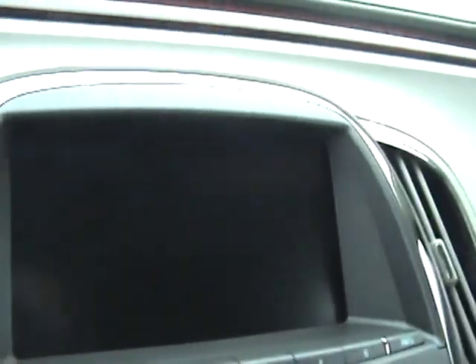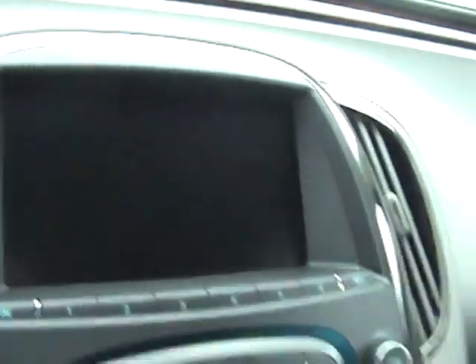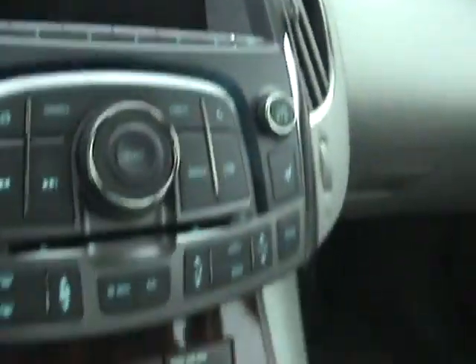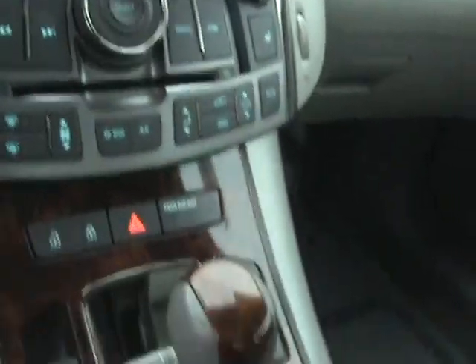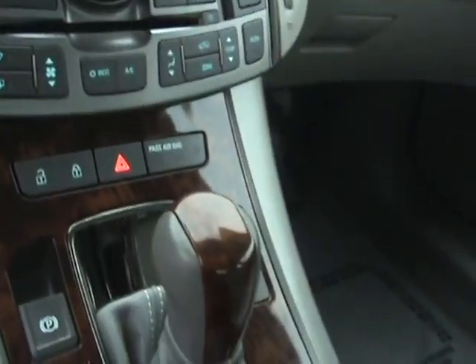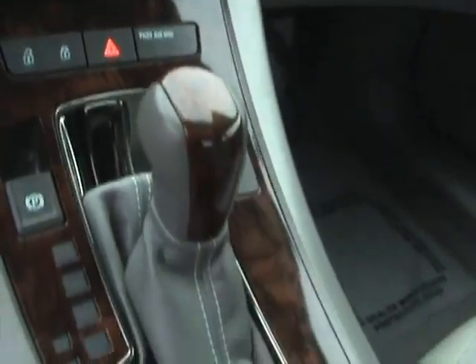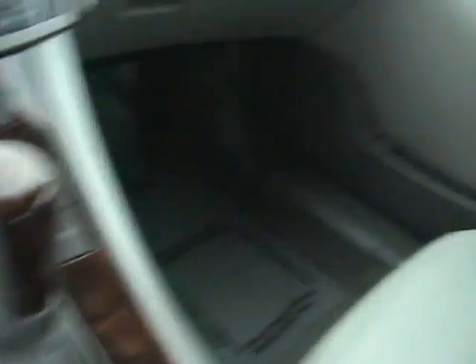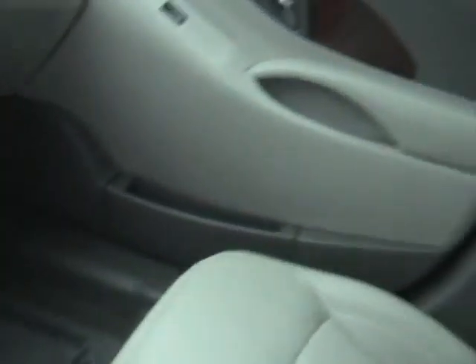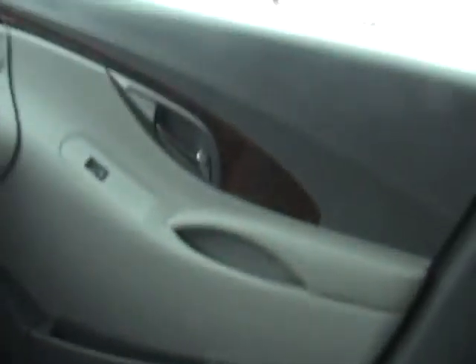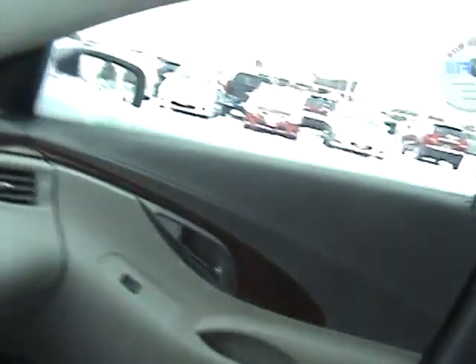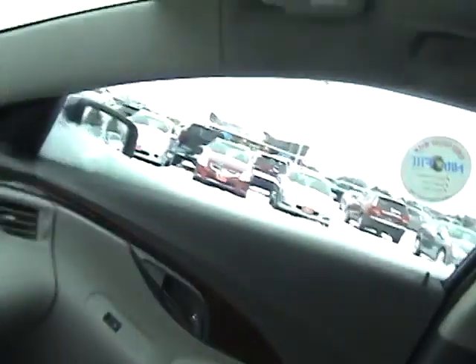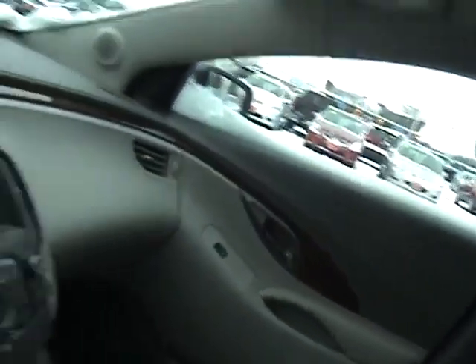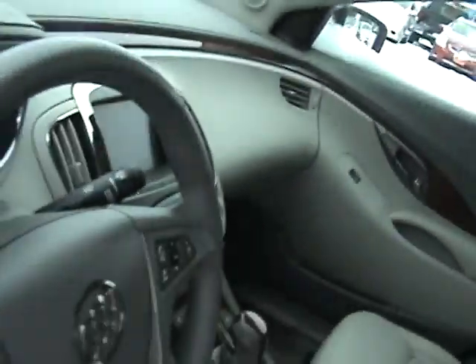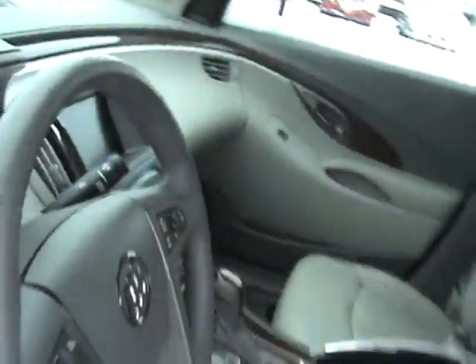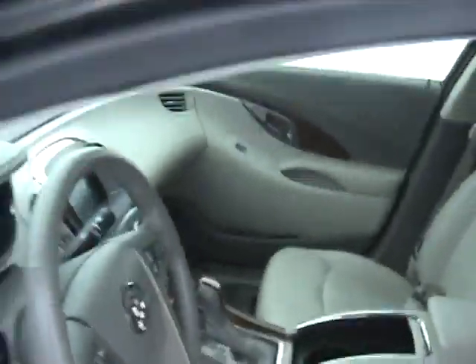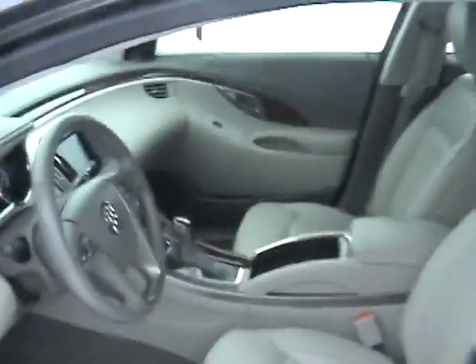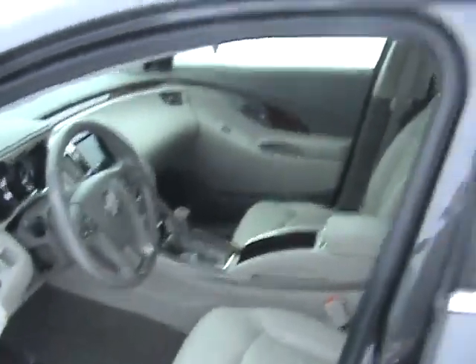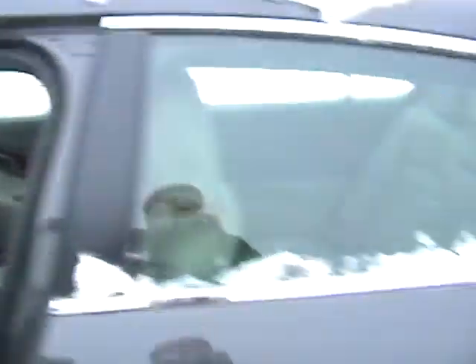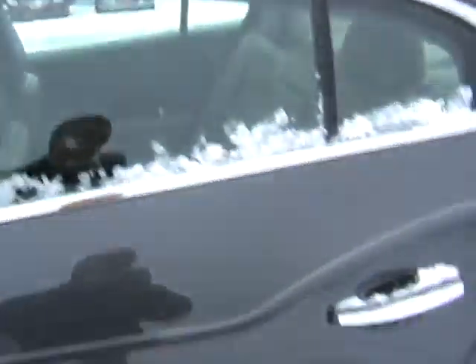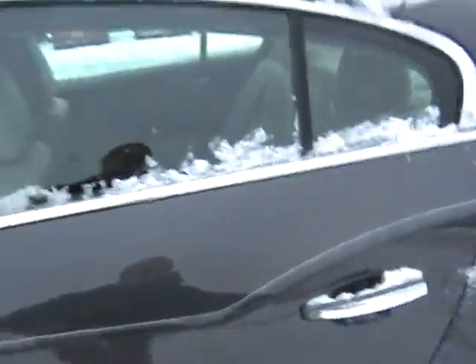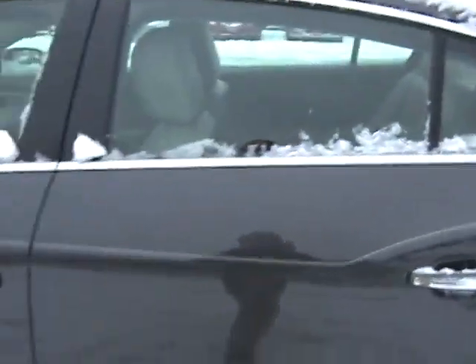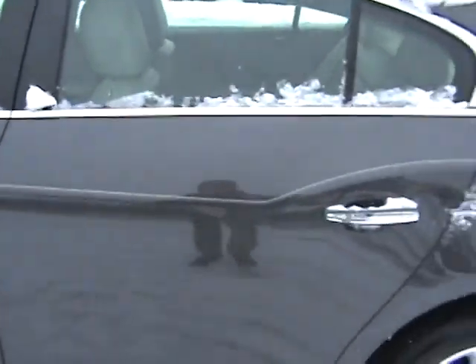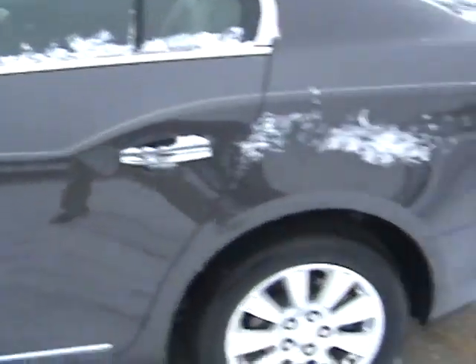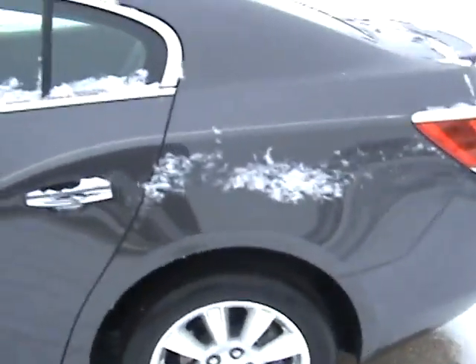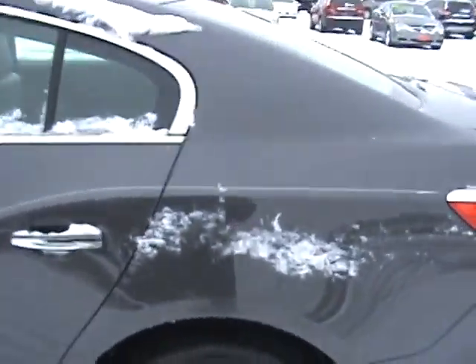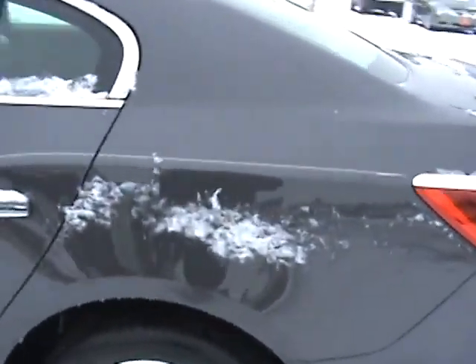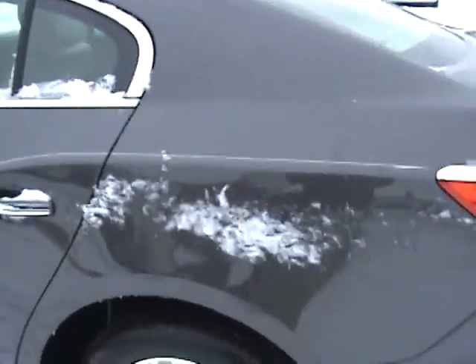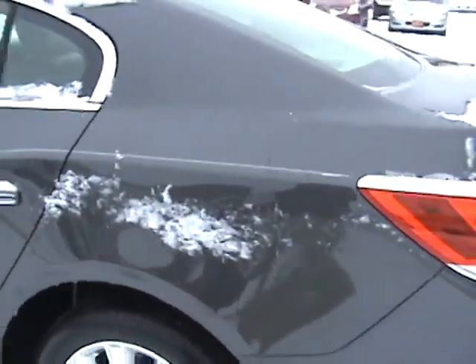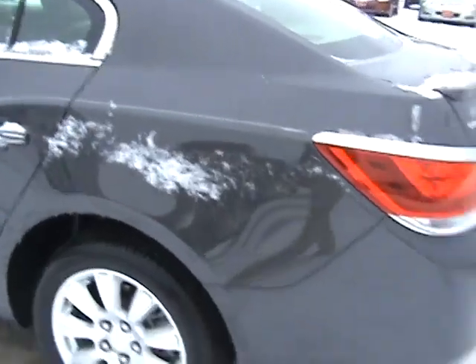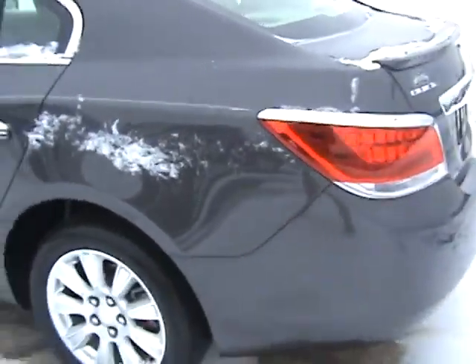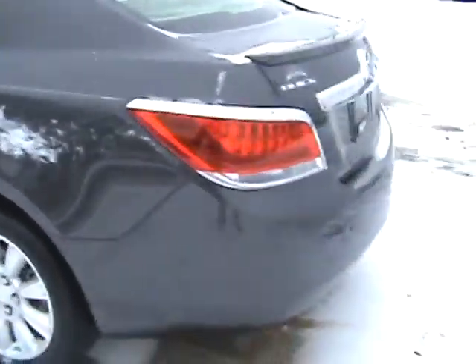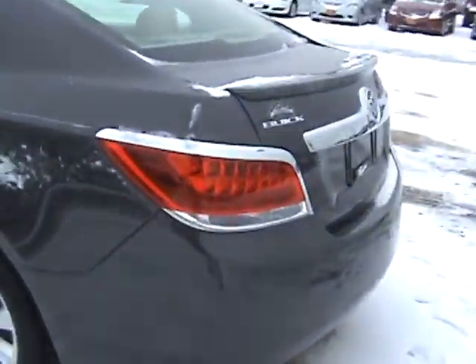That's the Buick IntelliLink system — it's not on right now. What it is: it's the radio, MP3 adapters, and GPS if you have it enabled. All those cool things.